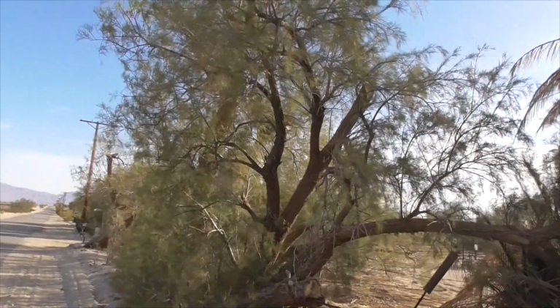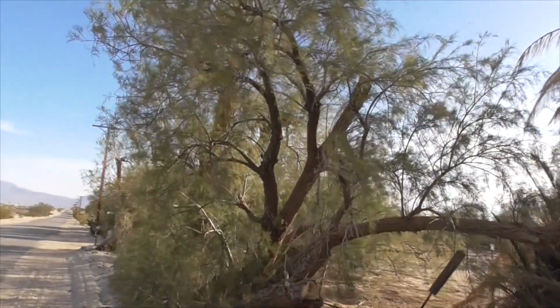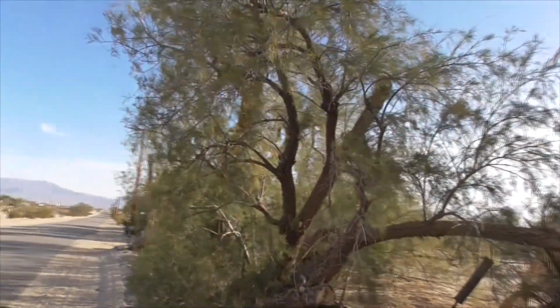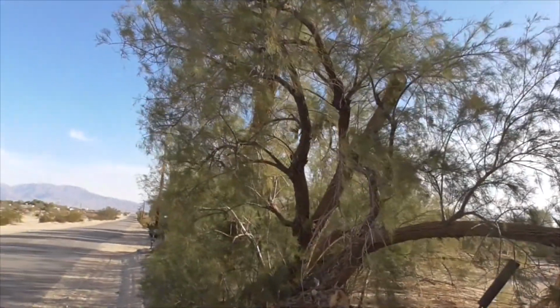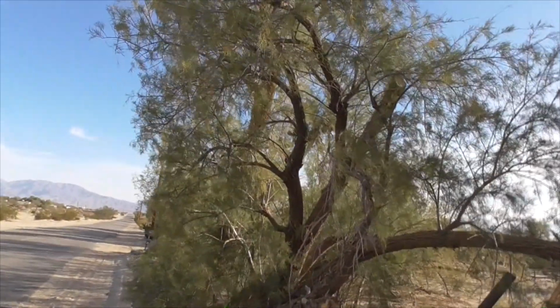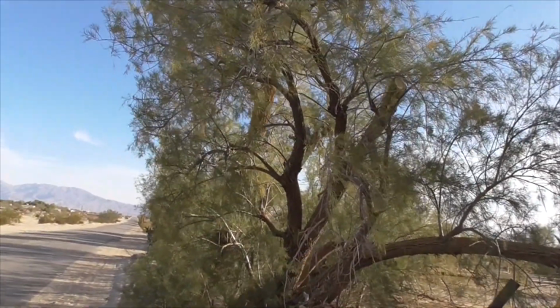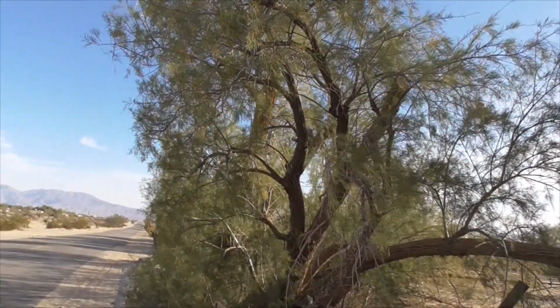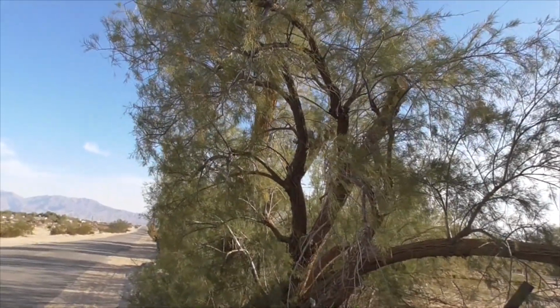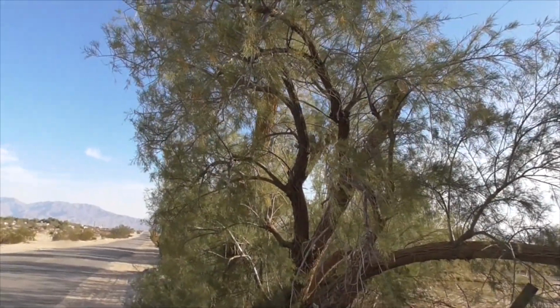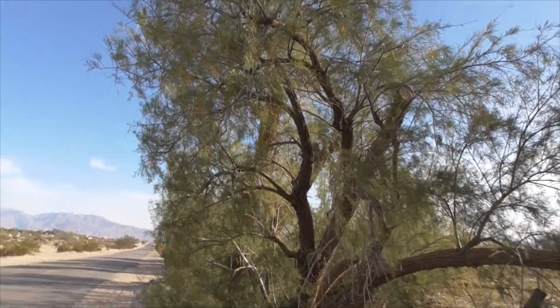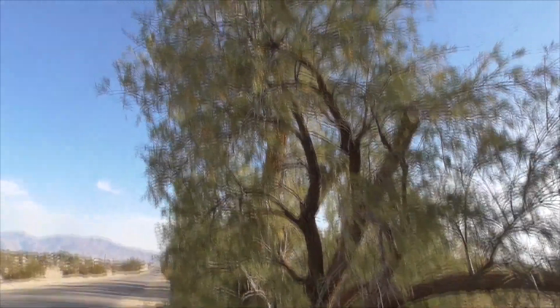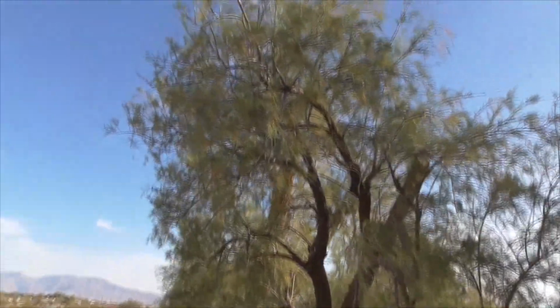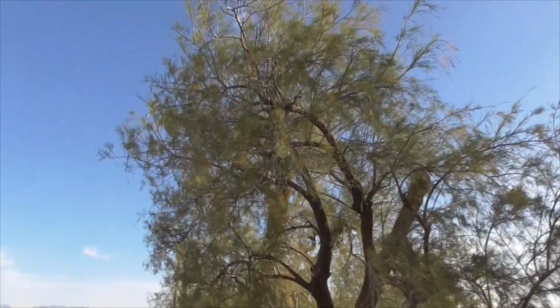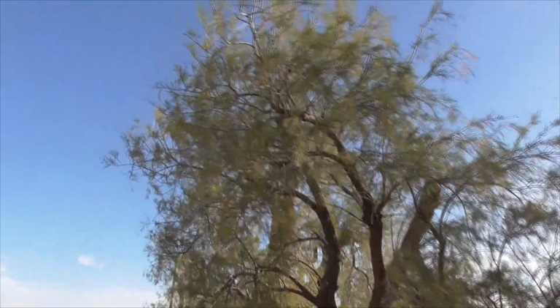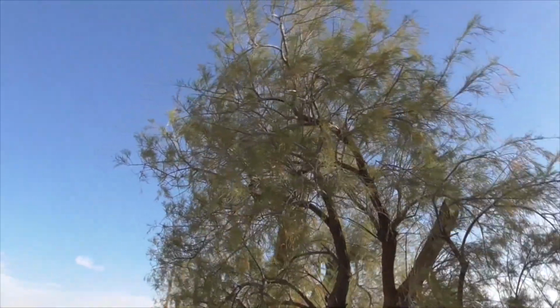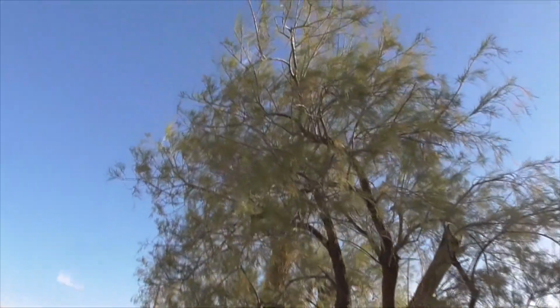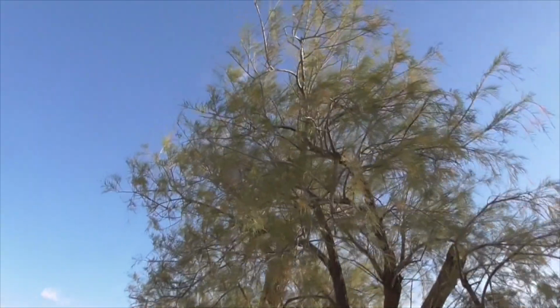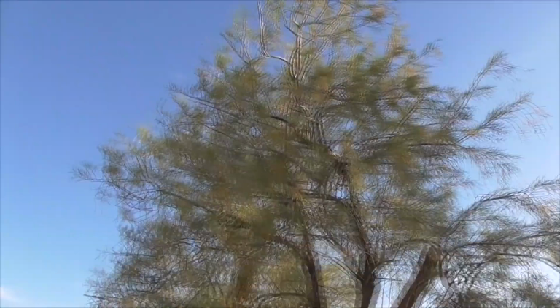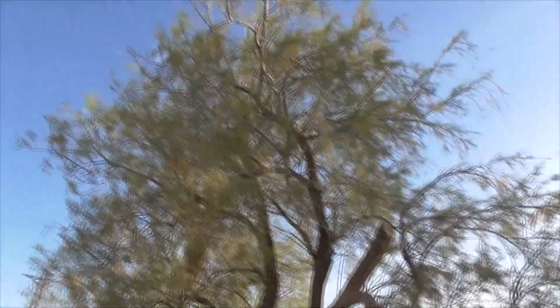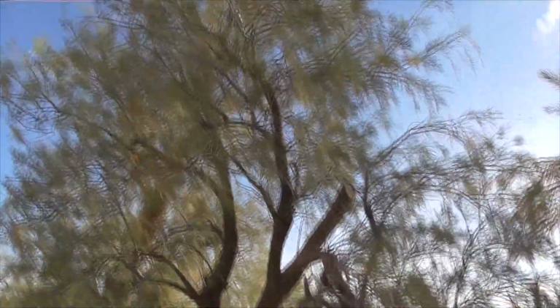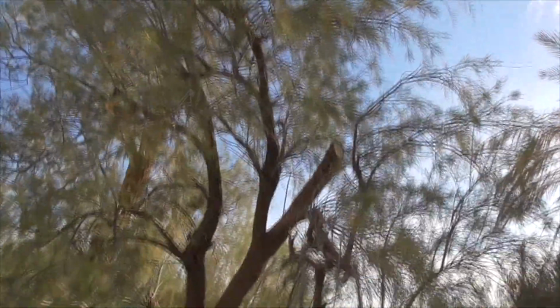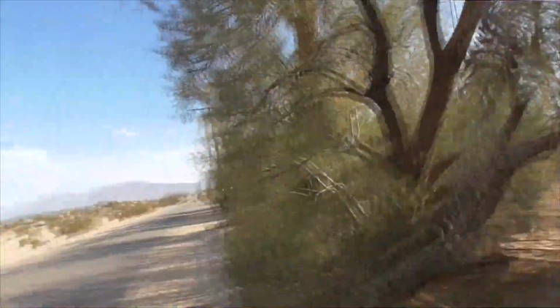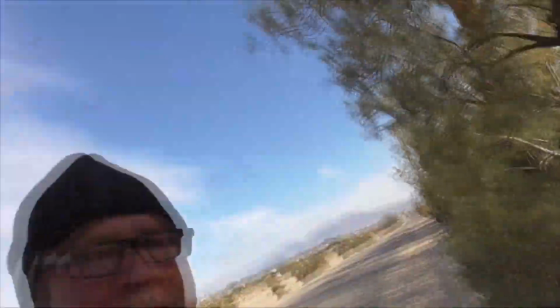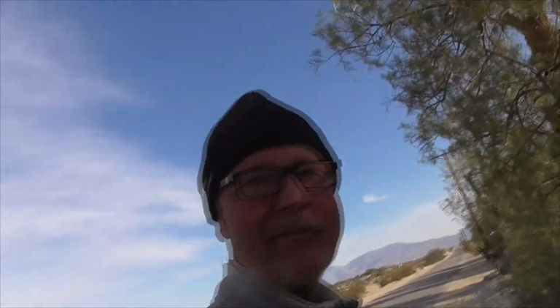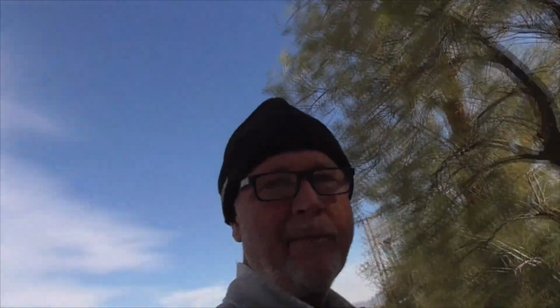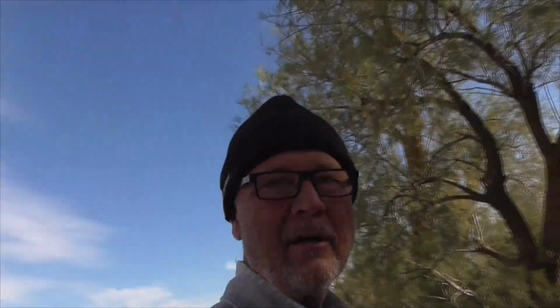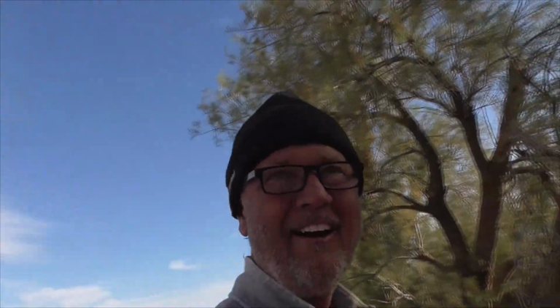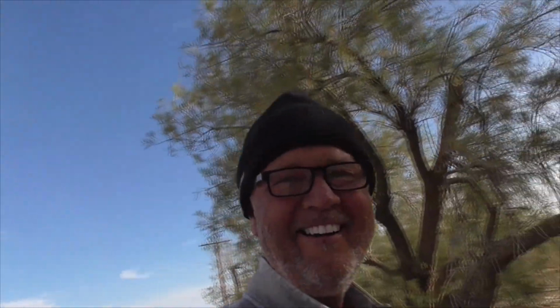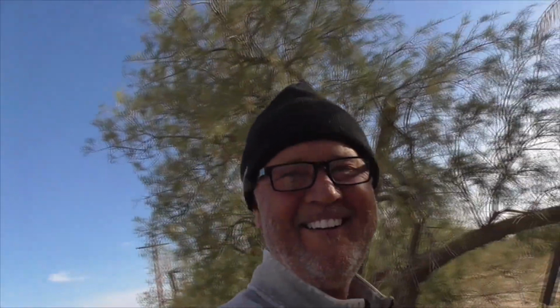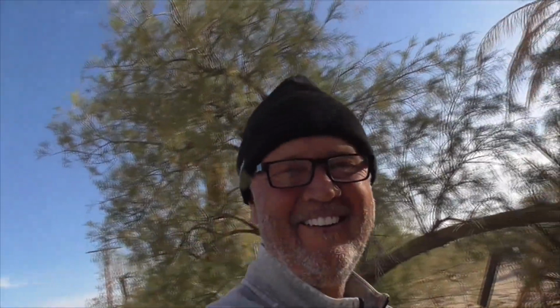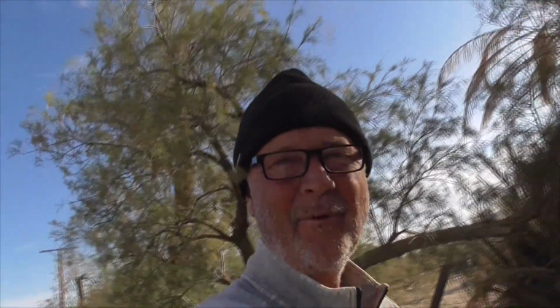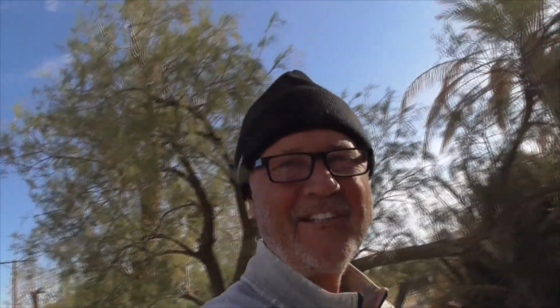So this is tamarisk — Tamarix ramosissima — out here in Anza-Borrego Desert State Park. Thanks for watching.